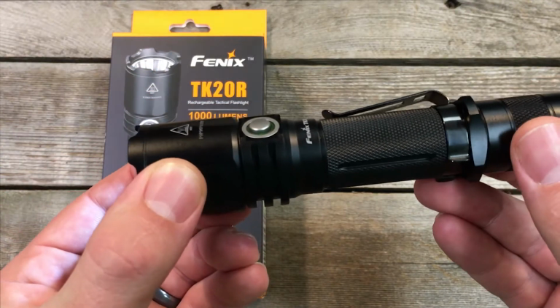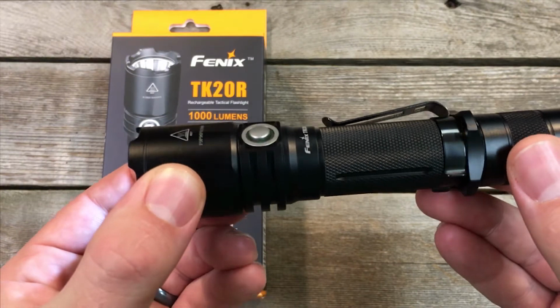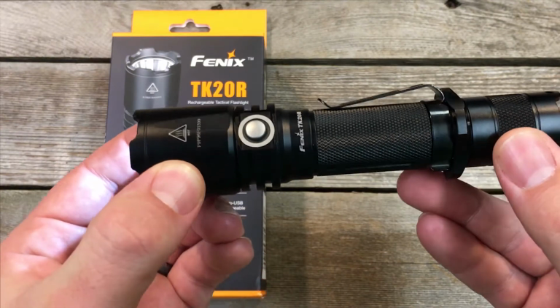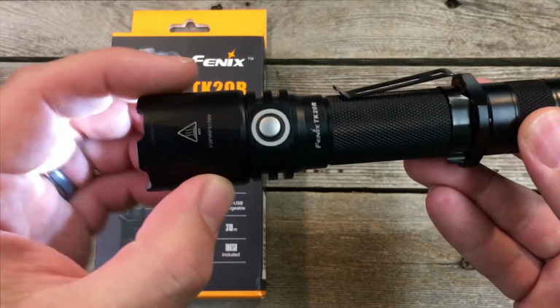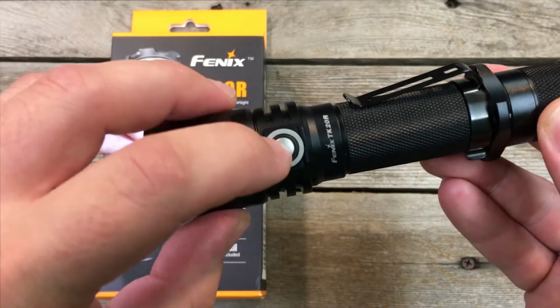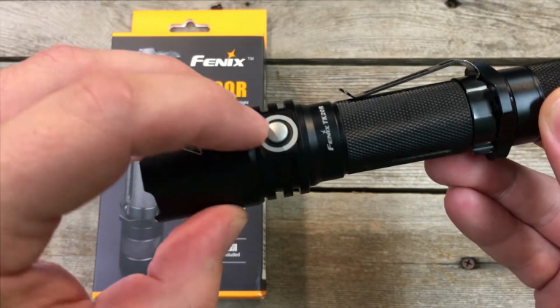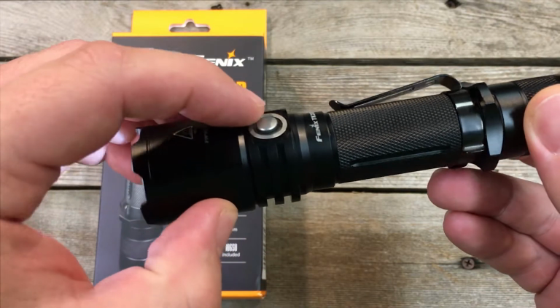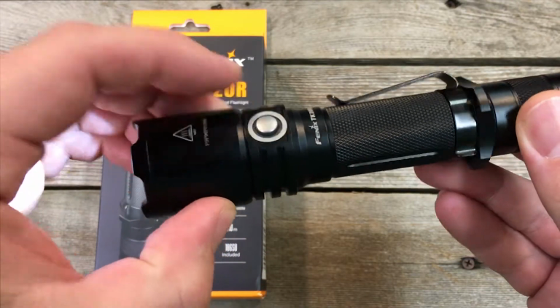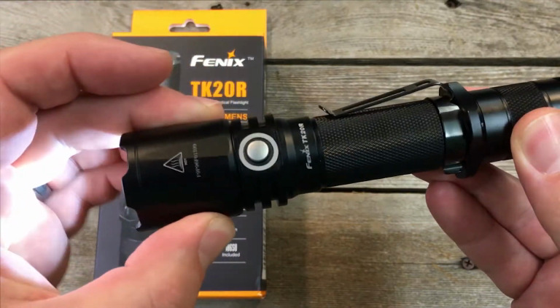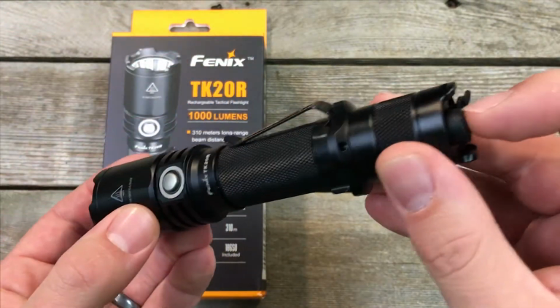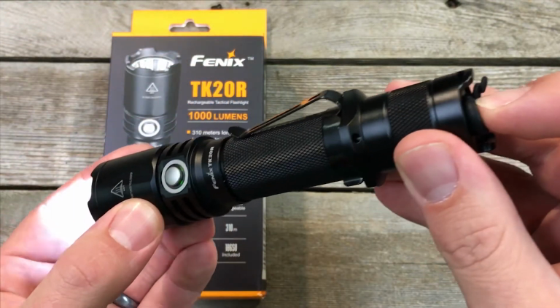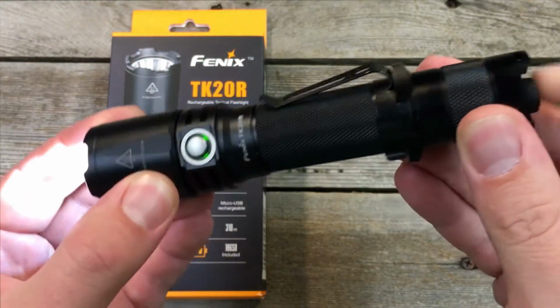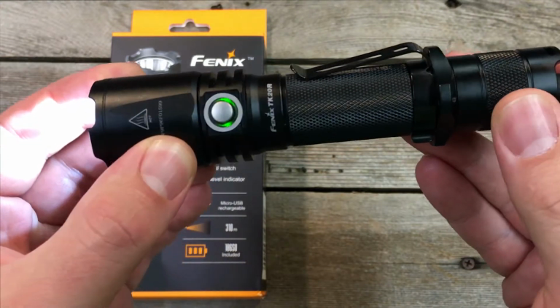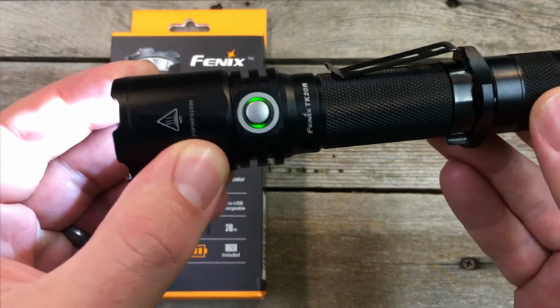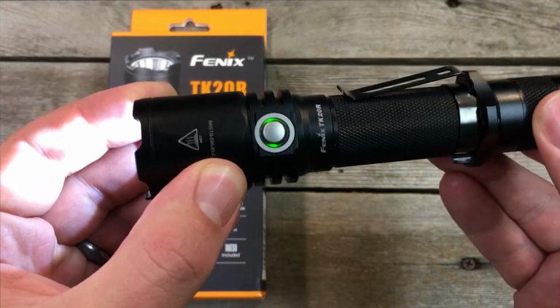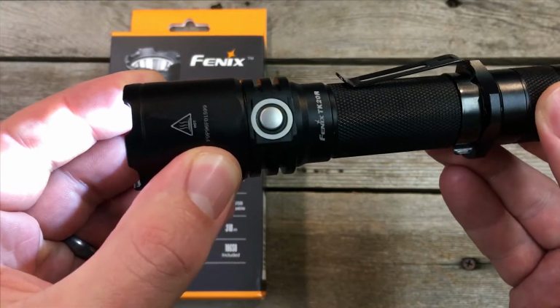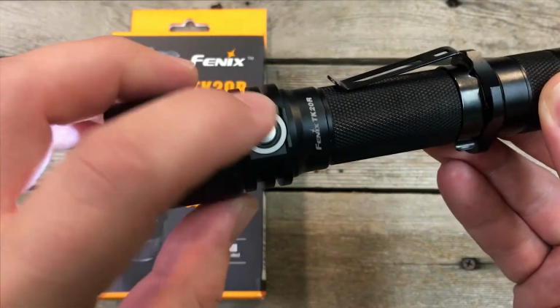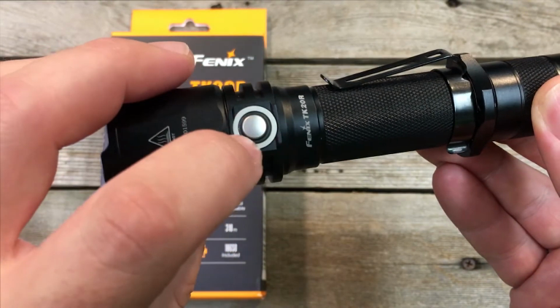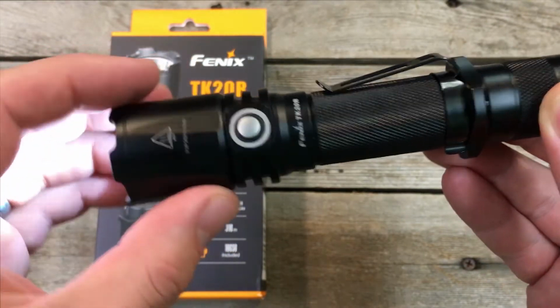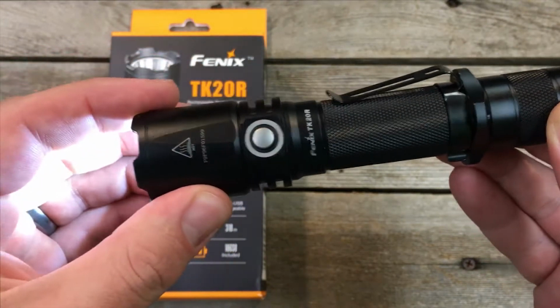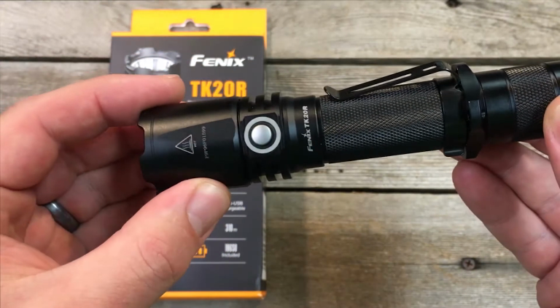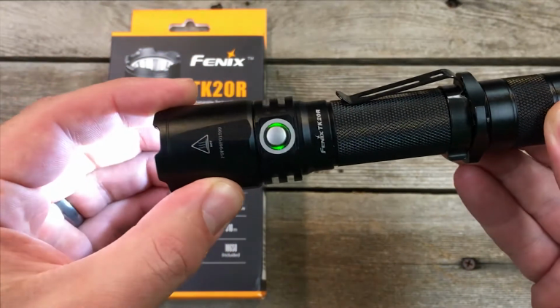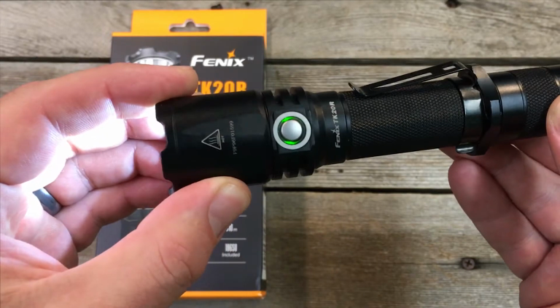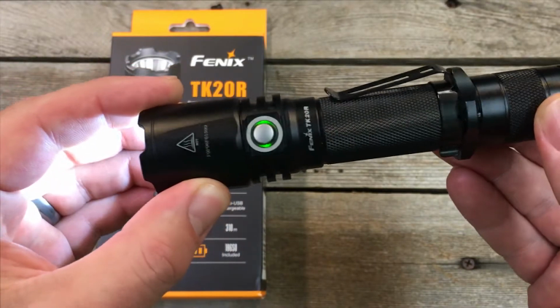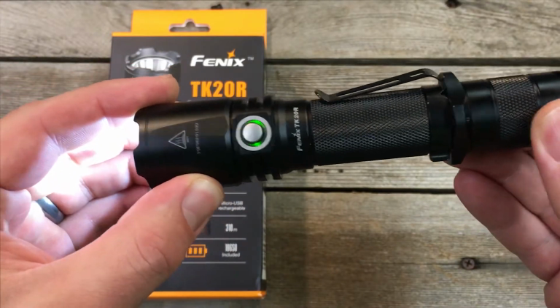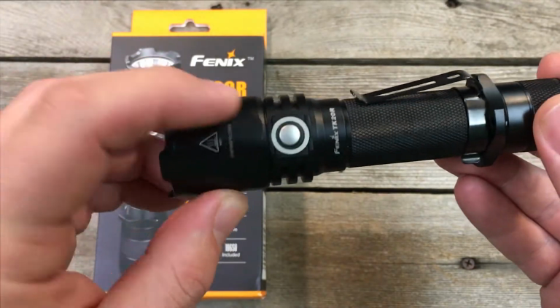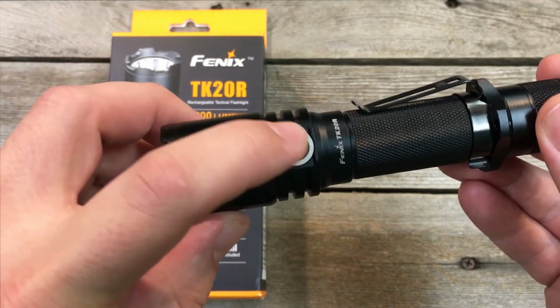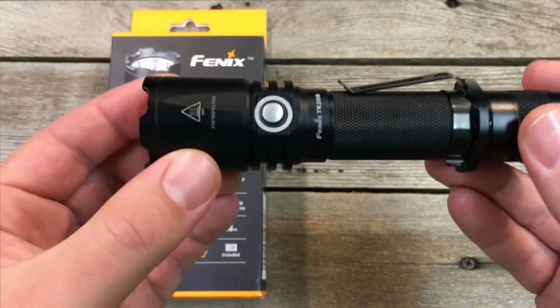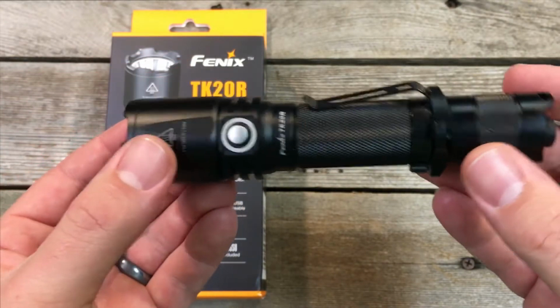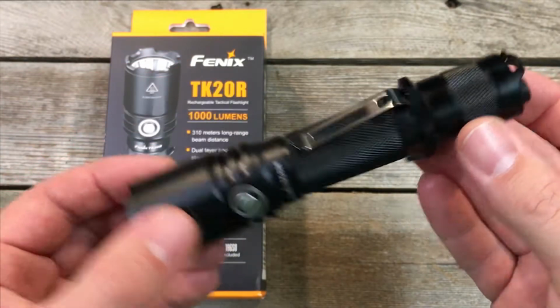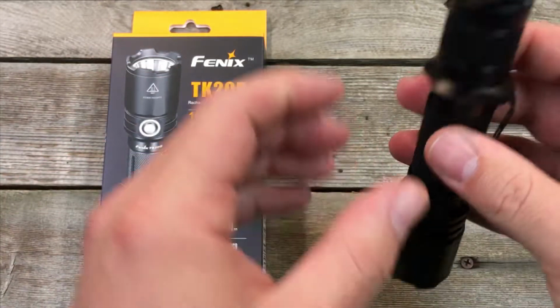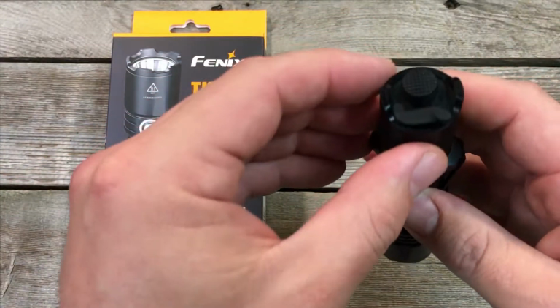The new side switch design features raised aluminum, and whenever you turn the light on it gives you a color readout of the battery level. That's a really cool new feature we really like.